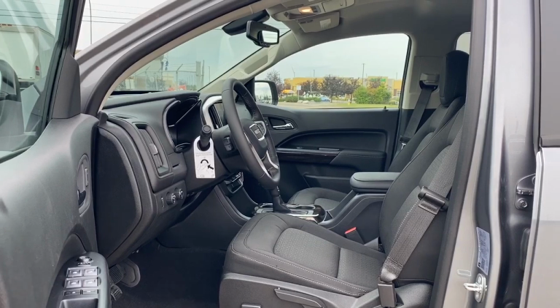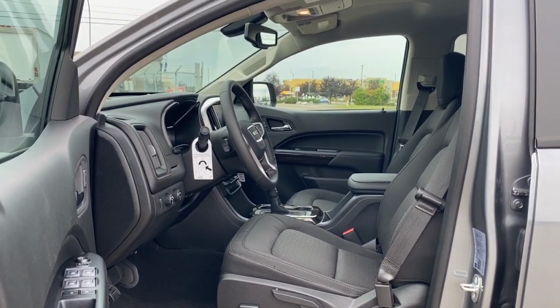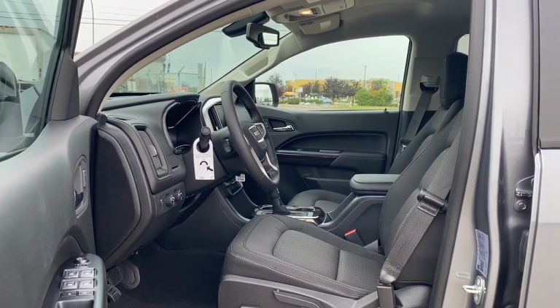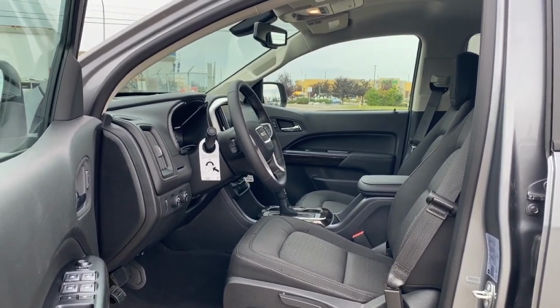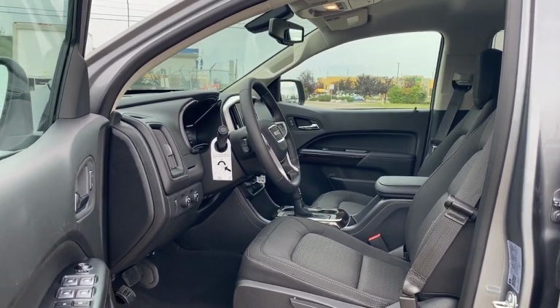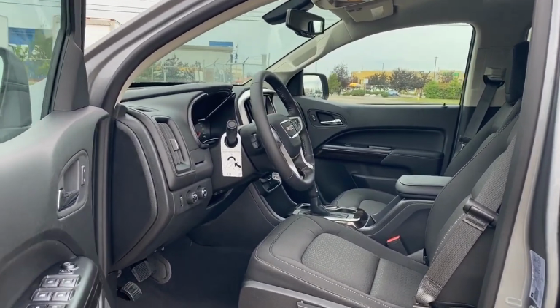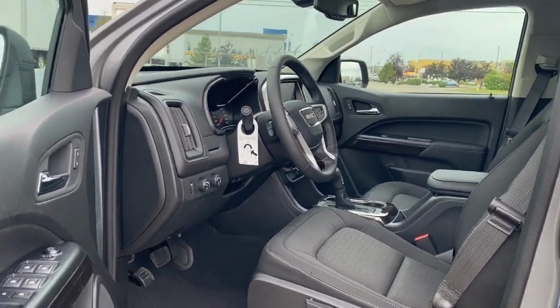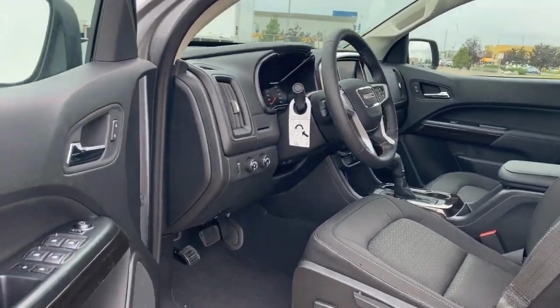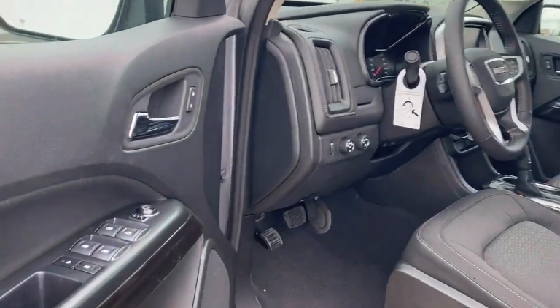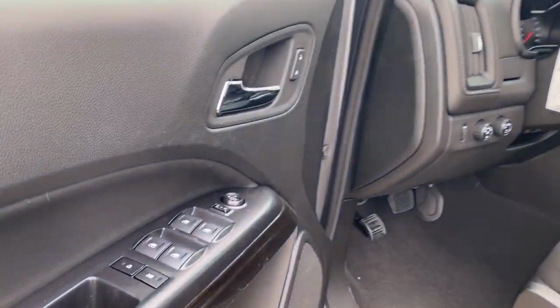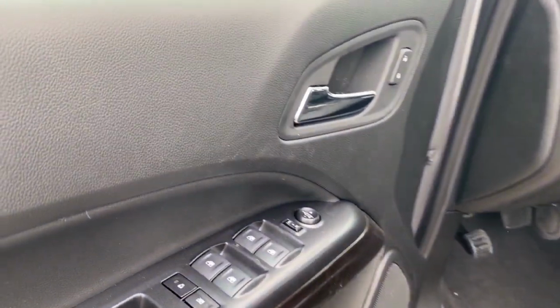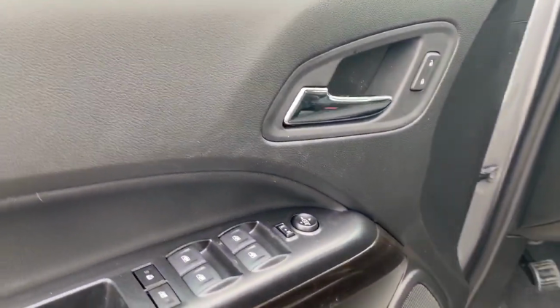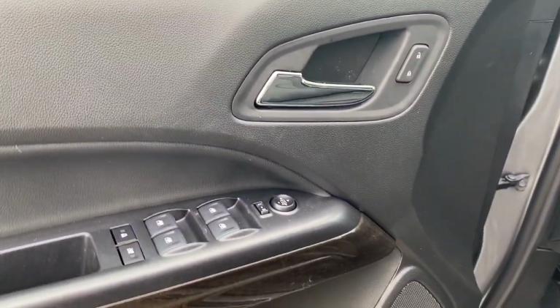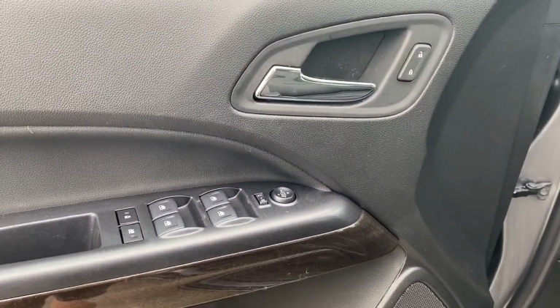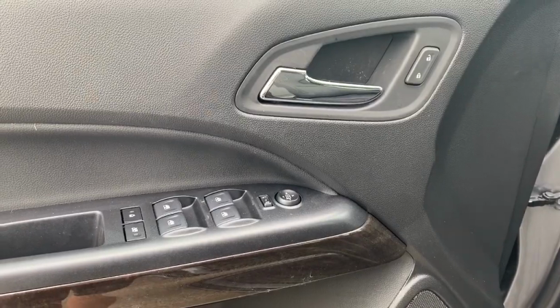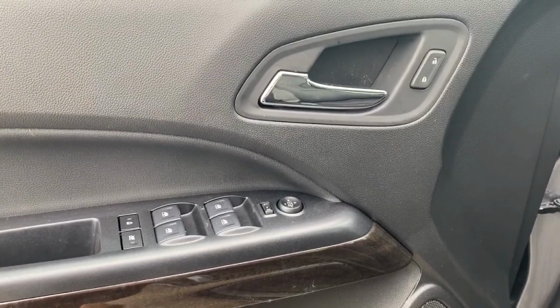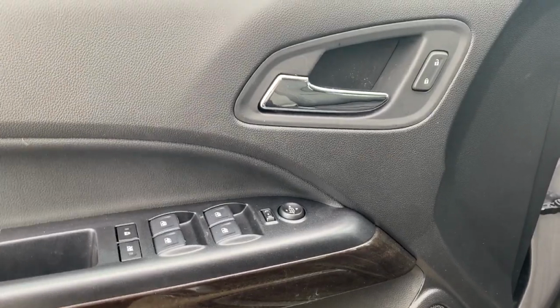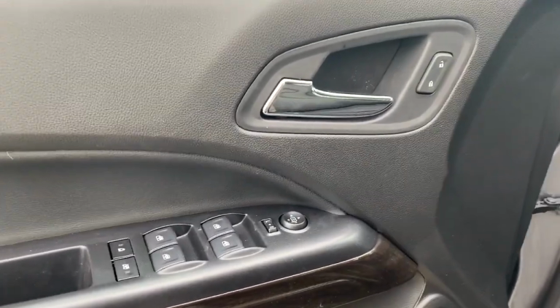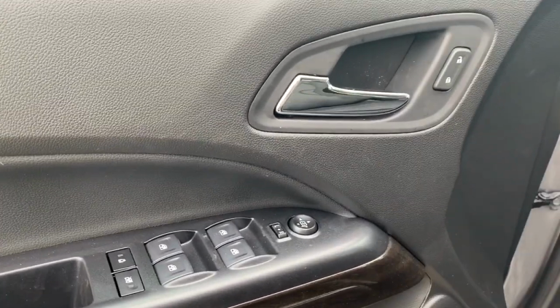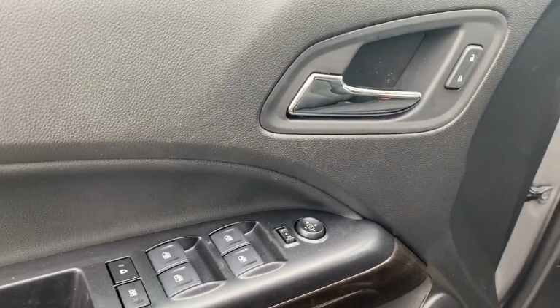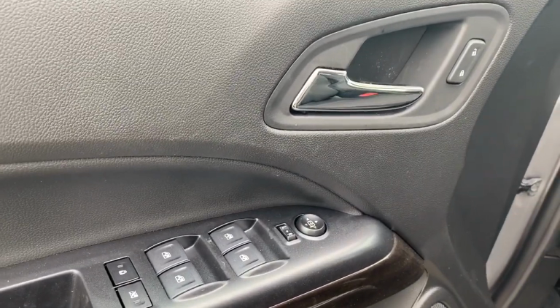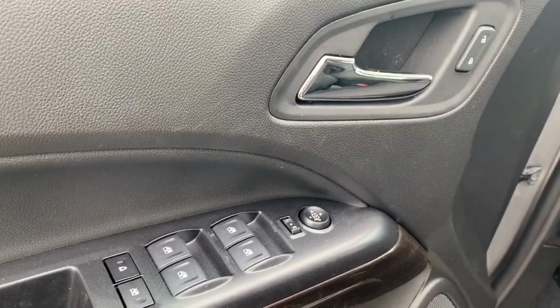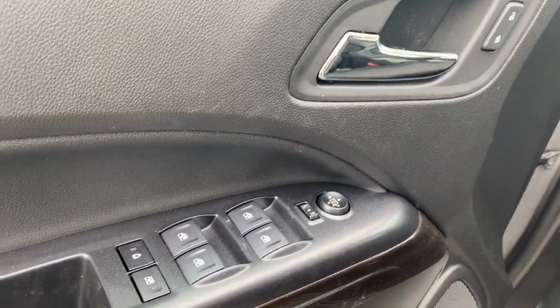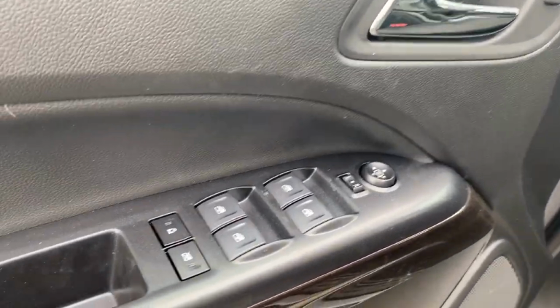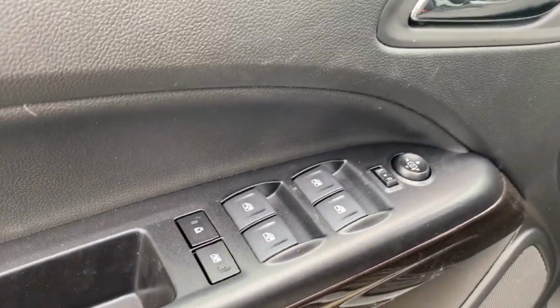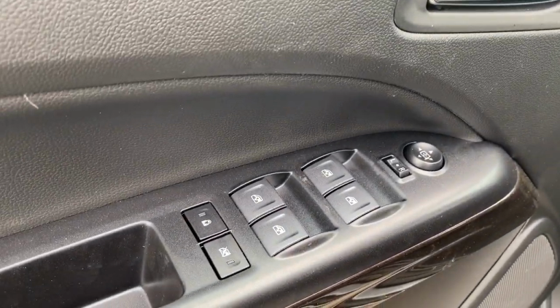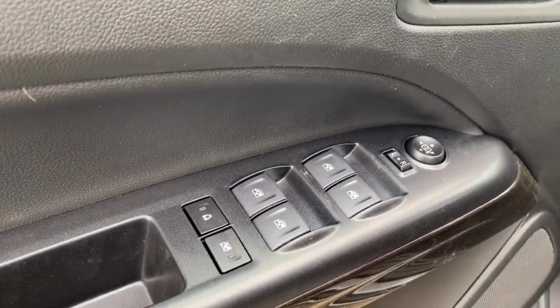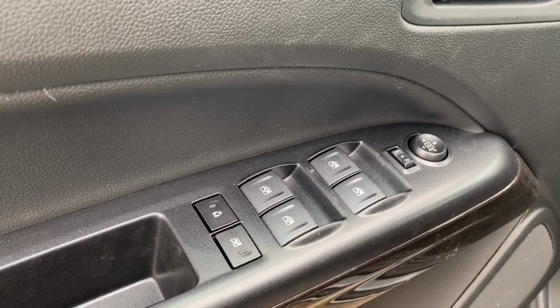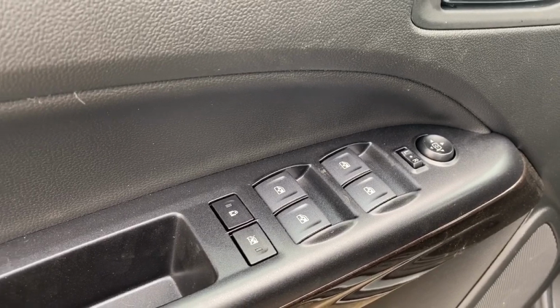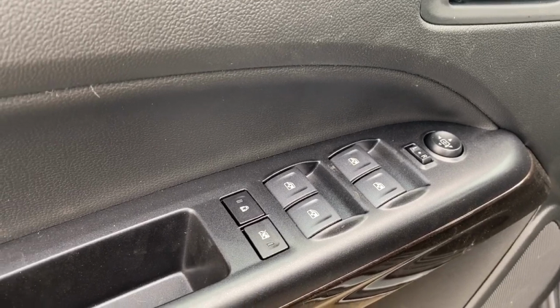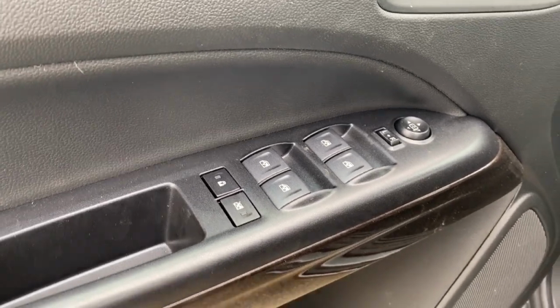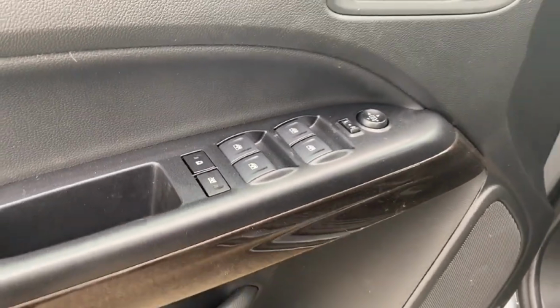Let's start by taking a look inside the front of the Canyon. On the driver's door, we have power locks, power windows, power adjustable mirrors, auto express windows, and the child lock button.